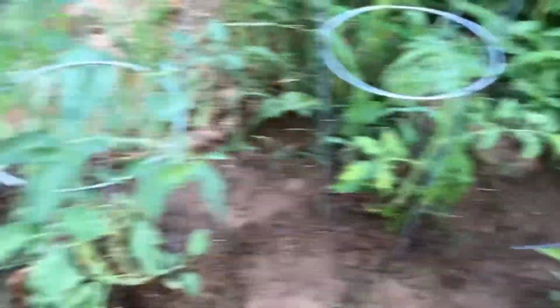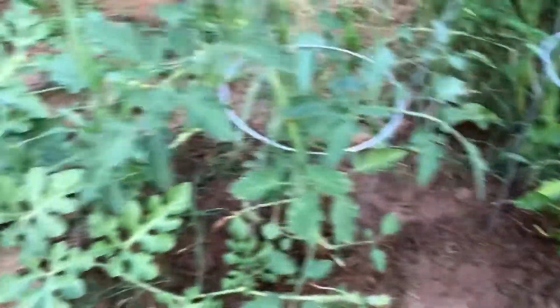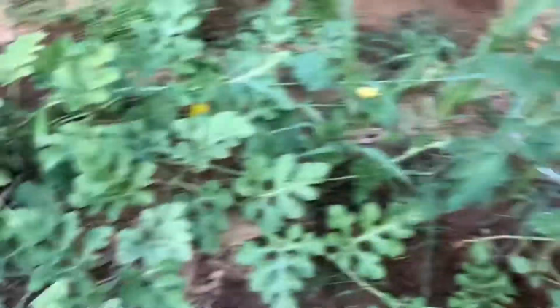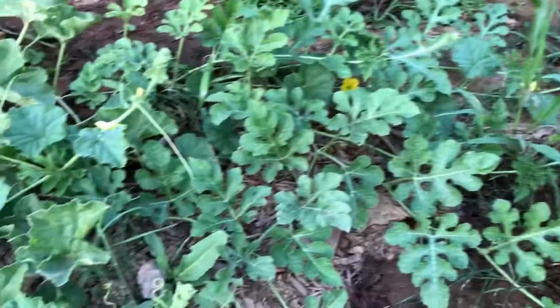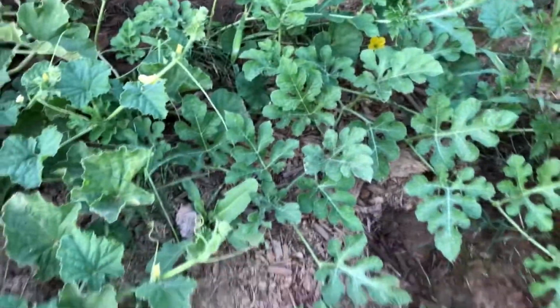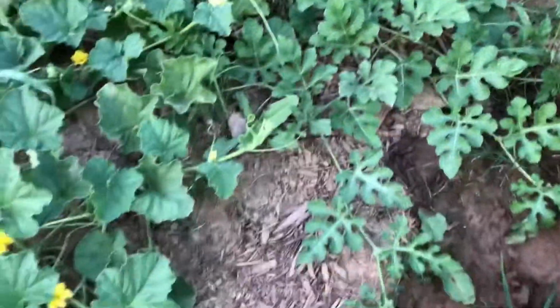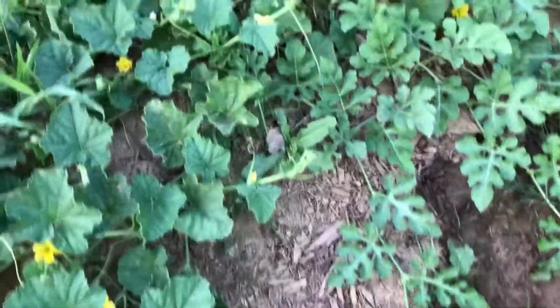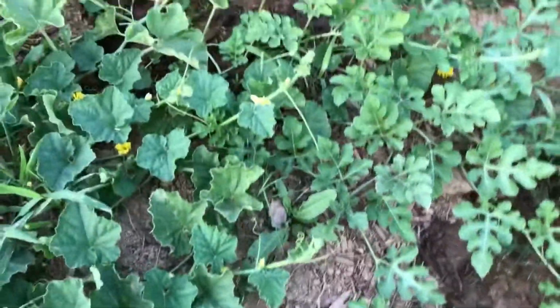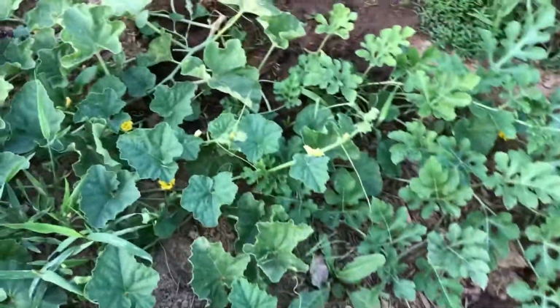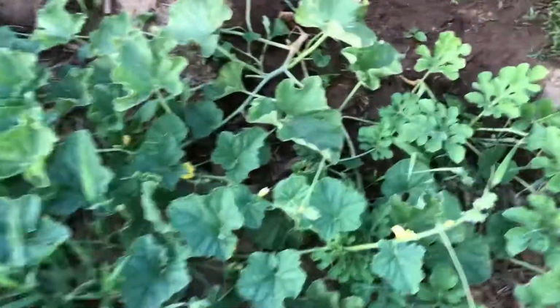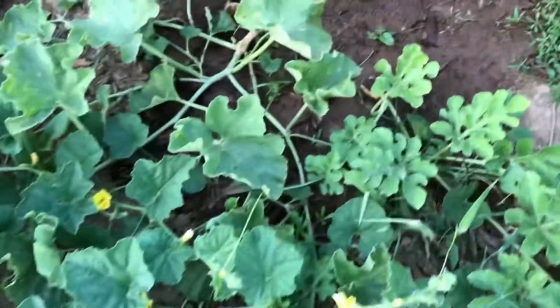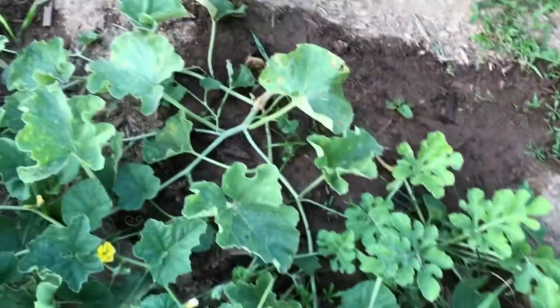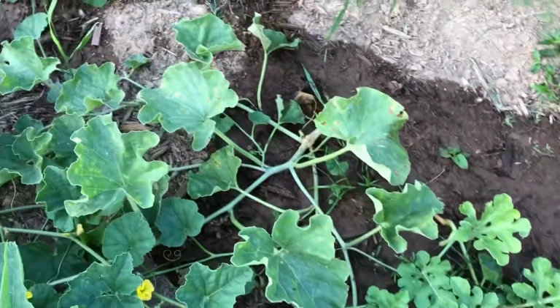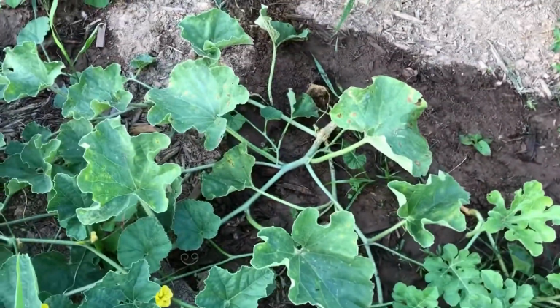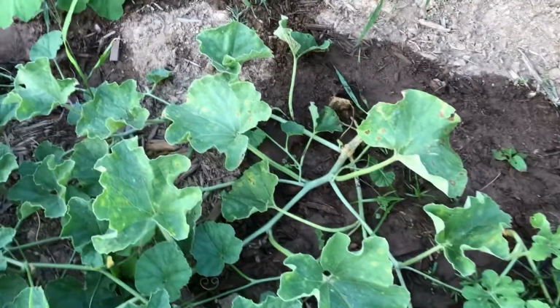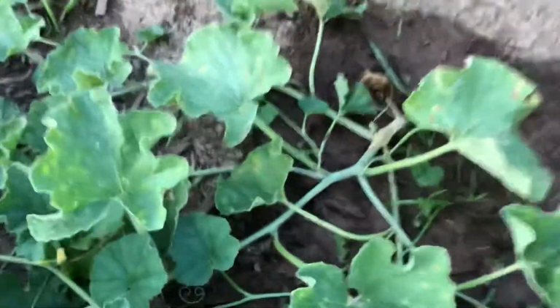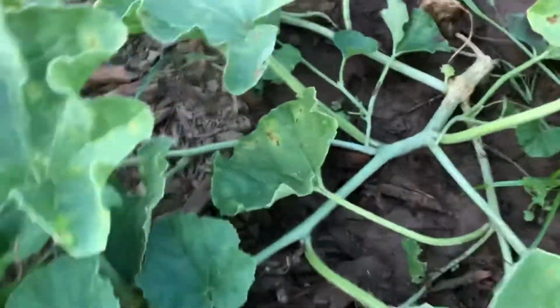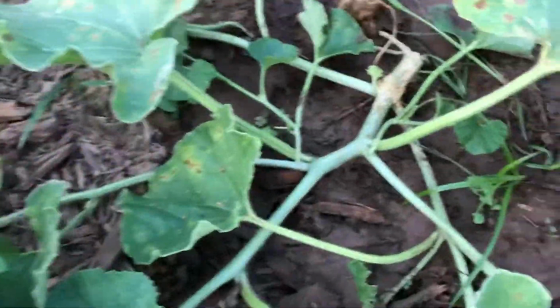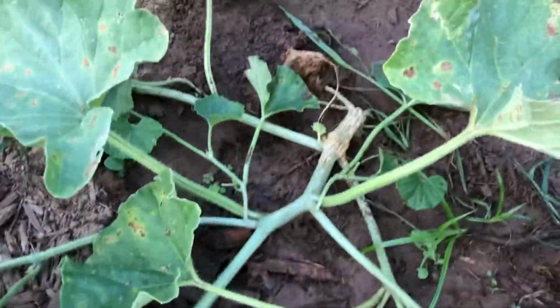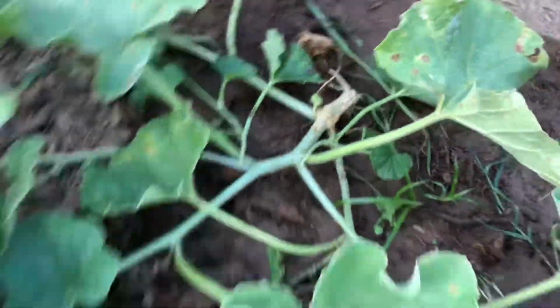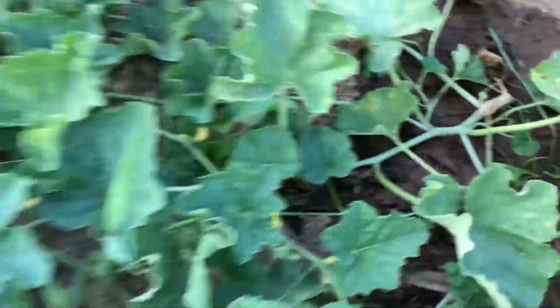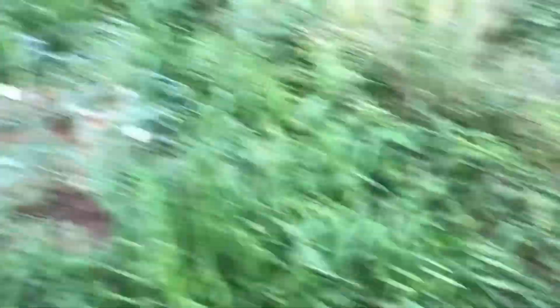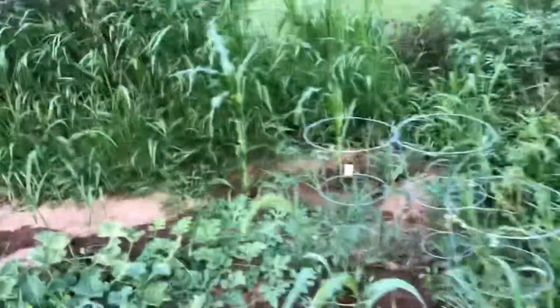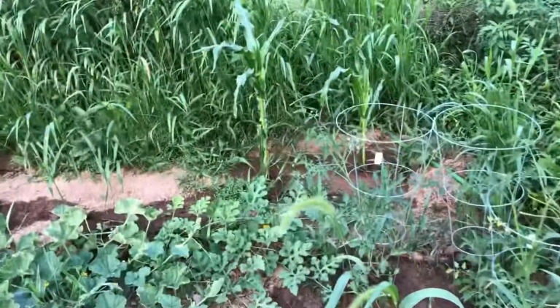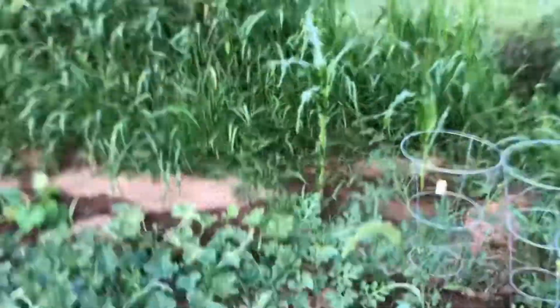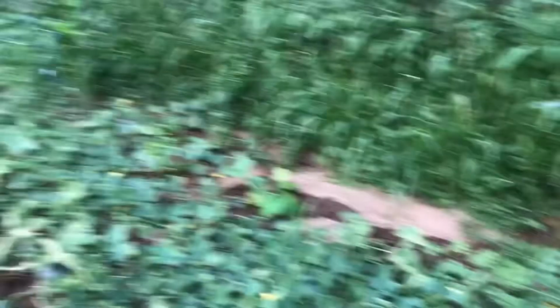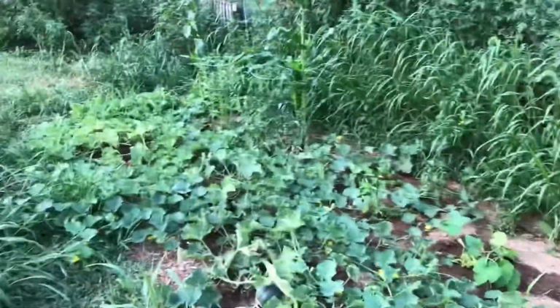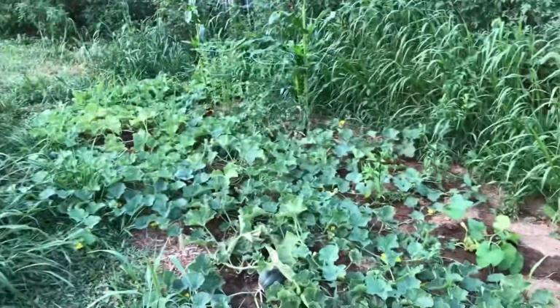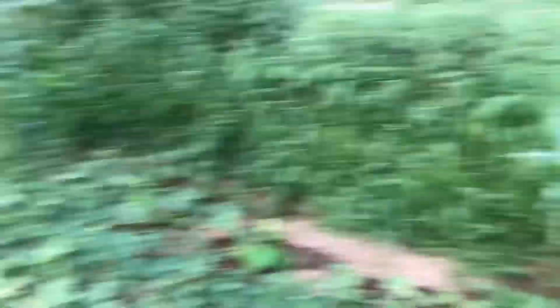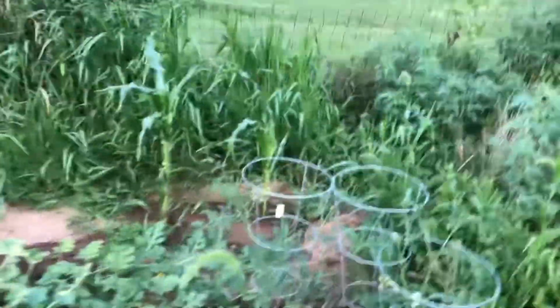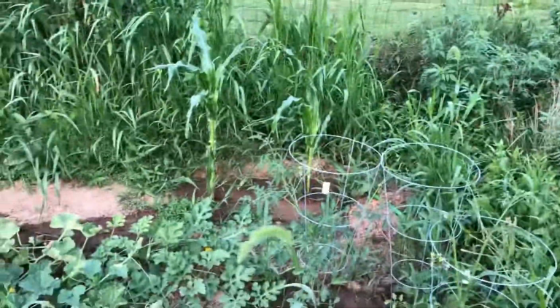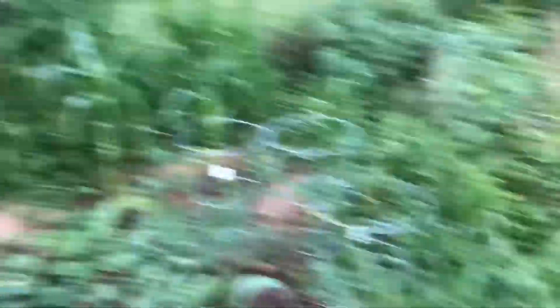I got a random watermelon growing — I don't know how it got there. And there's corn: two corns over there, two corns over here.